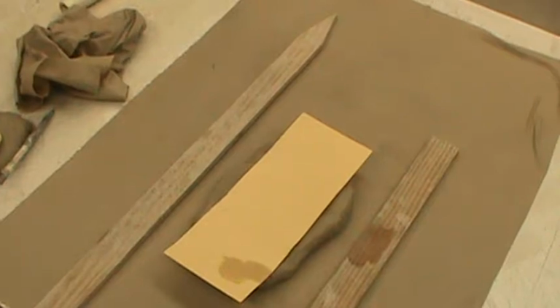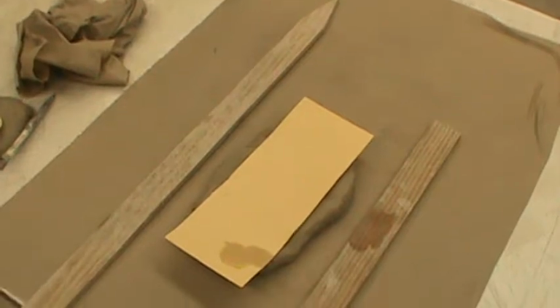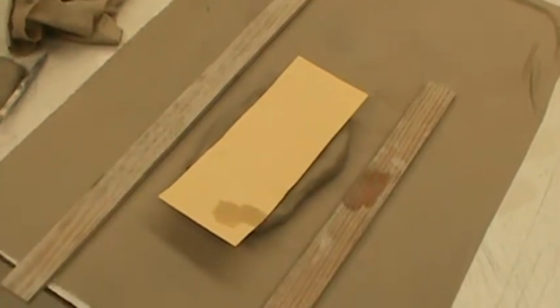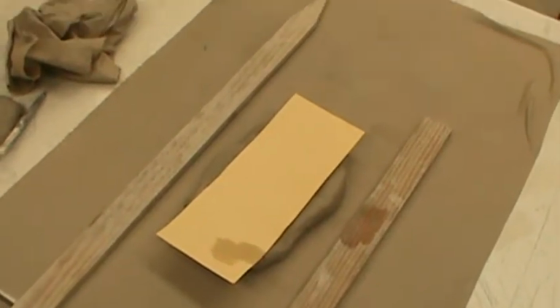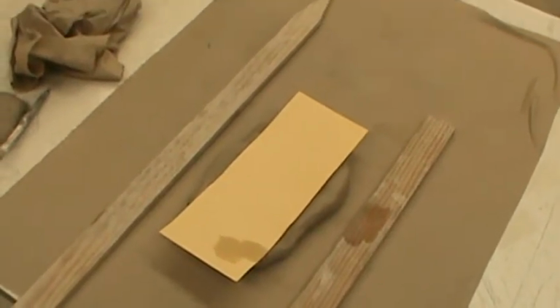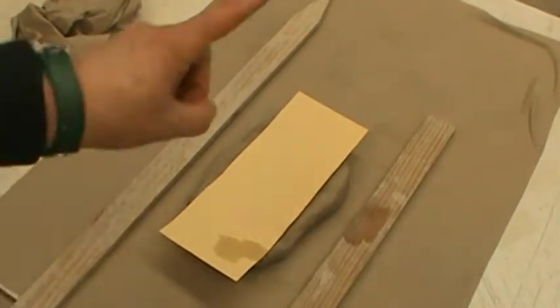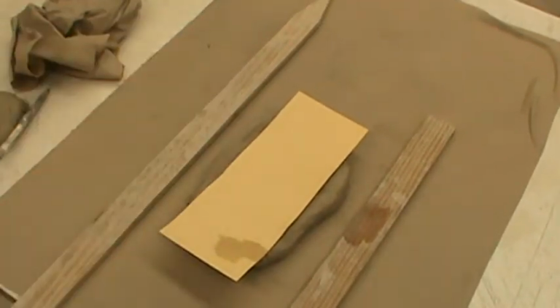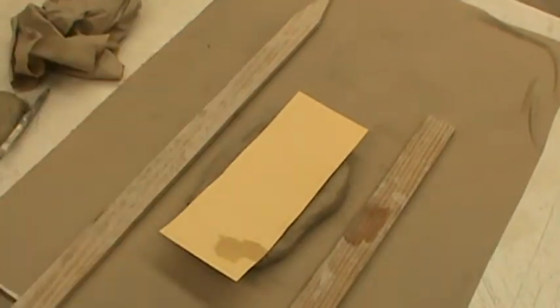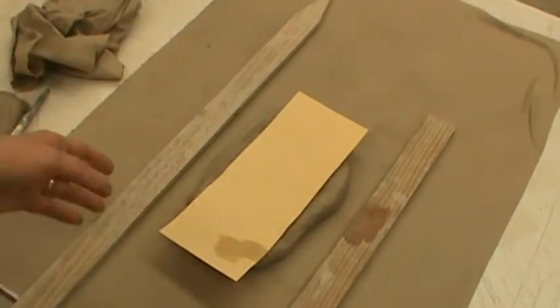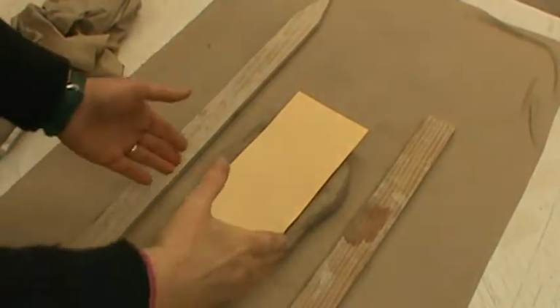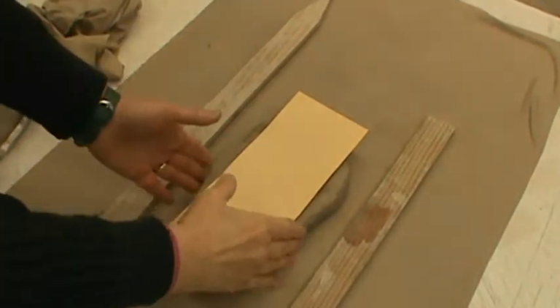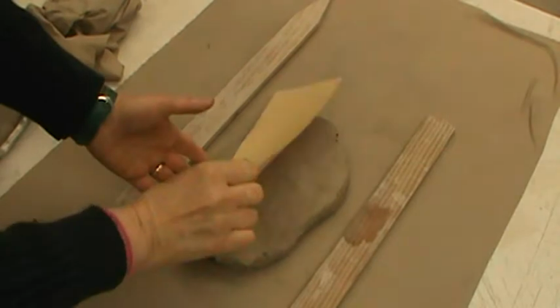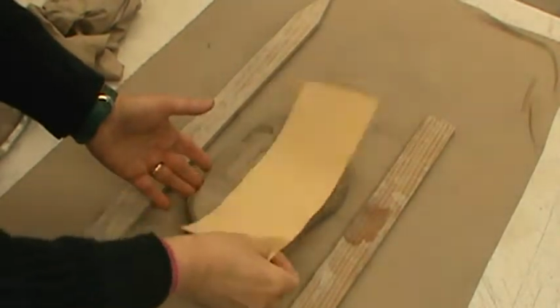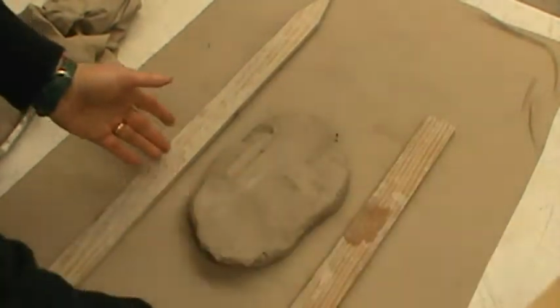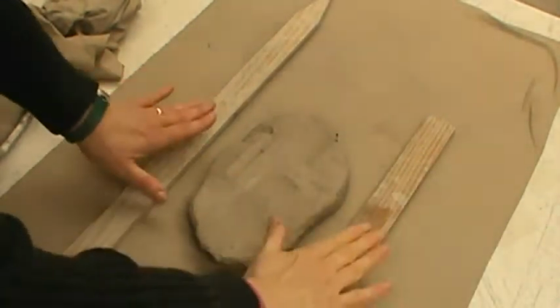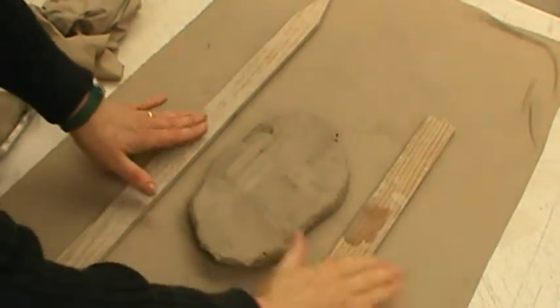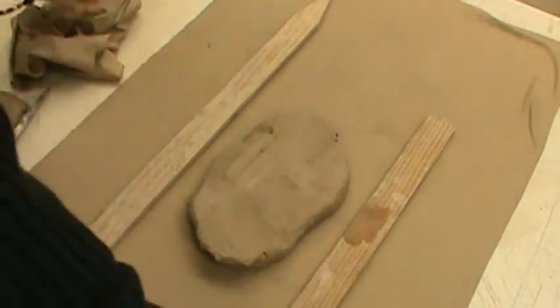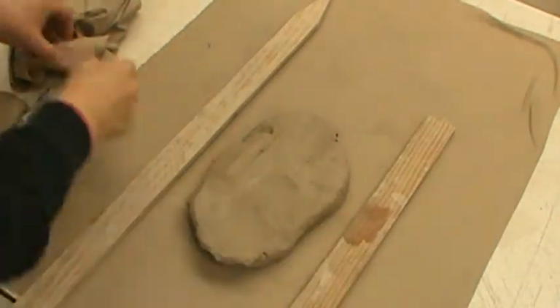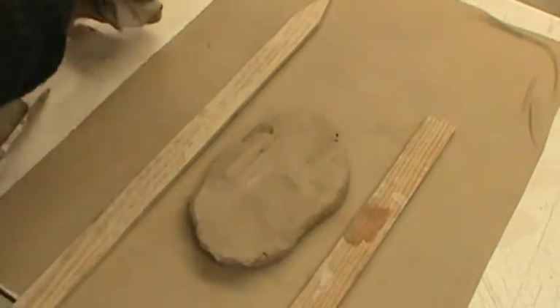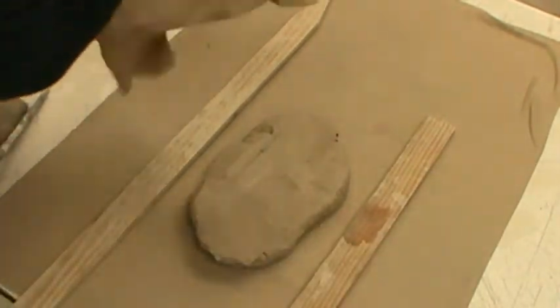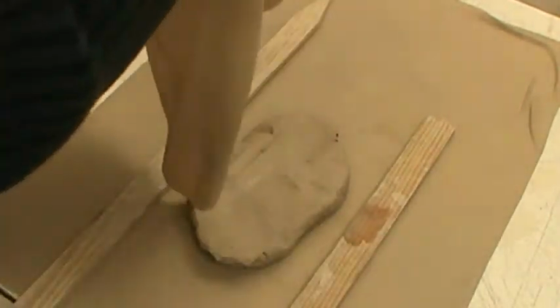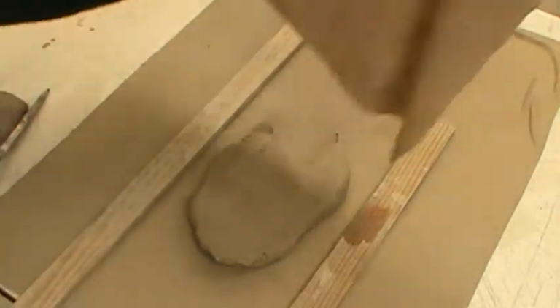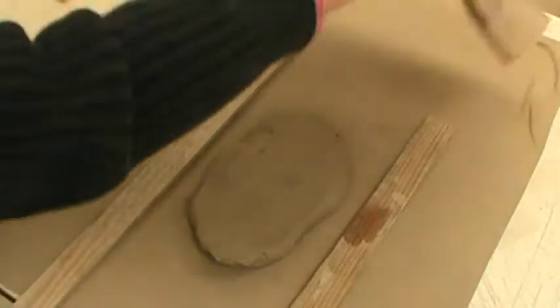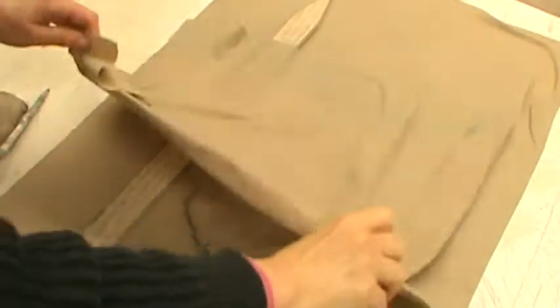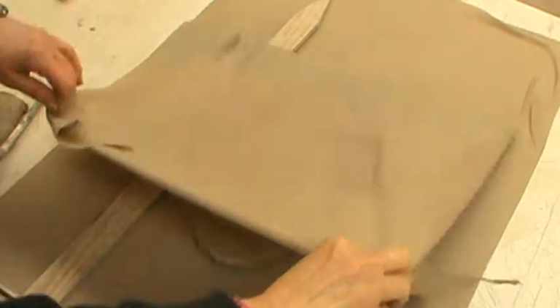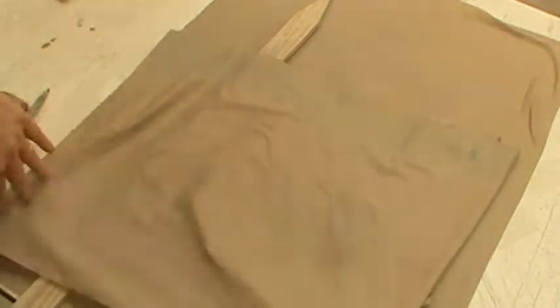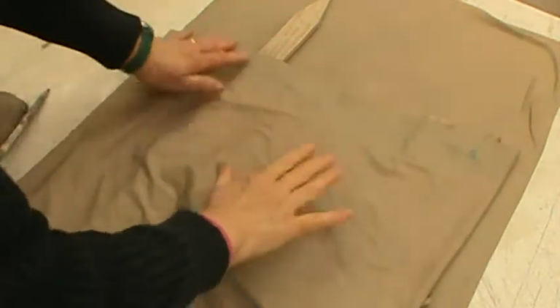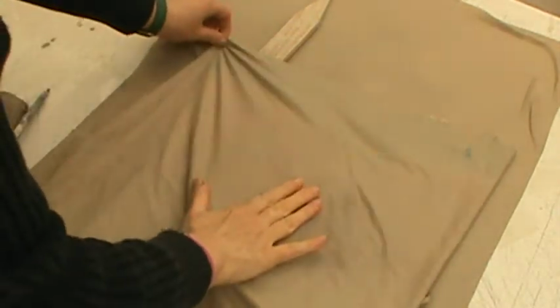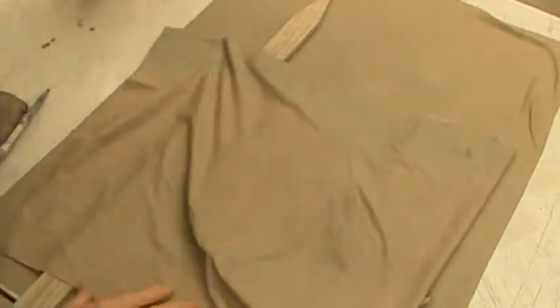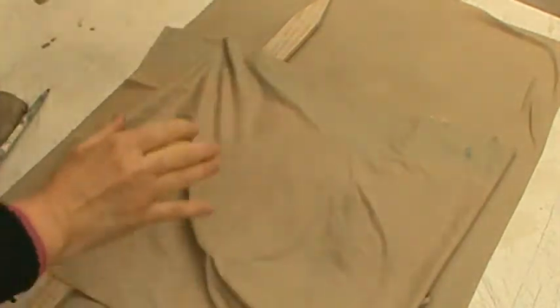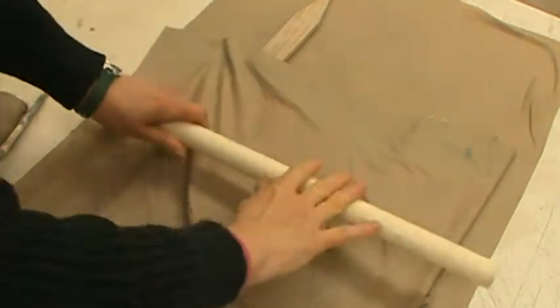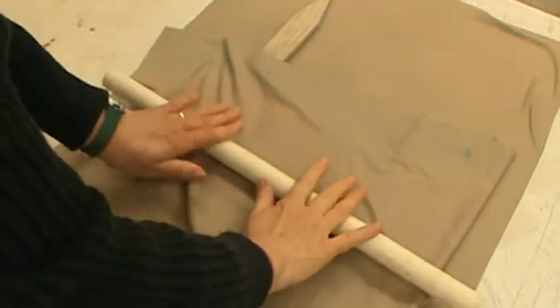To make the walls, you need to have the clay and the spacers, a piece of cloth to go on top, and your rolling pin.